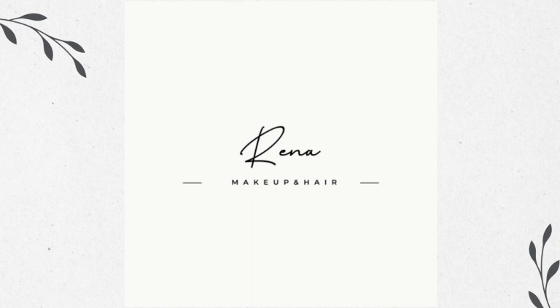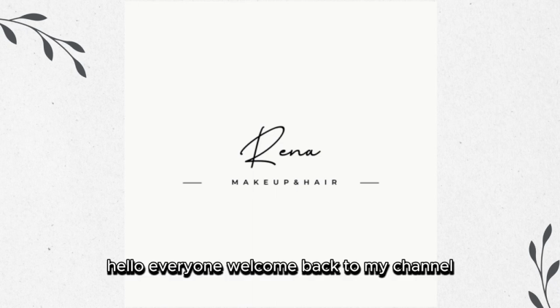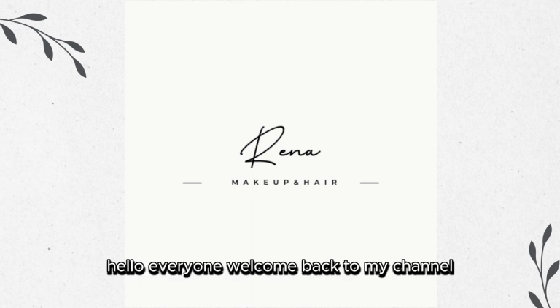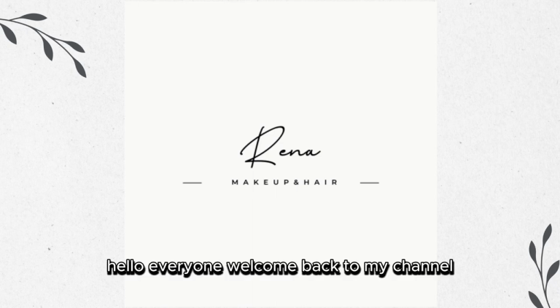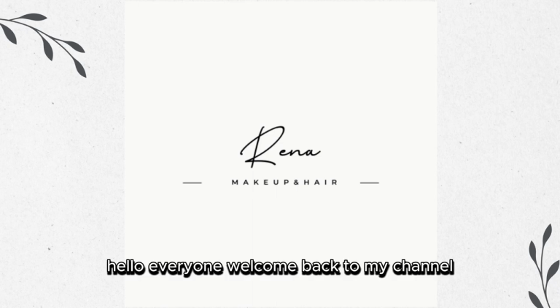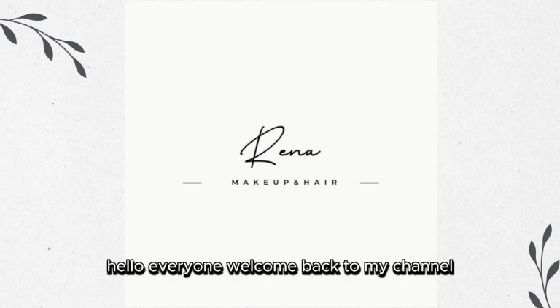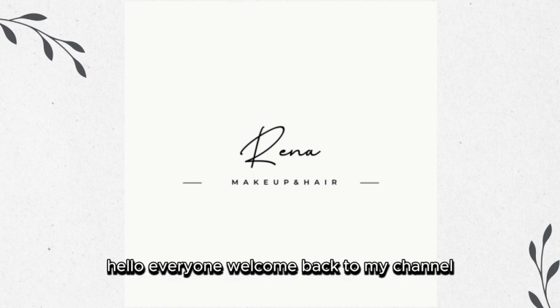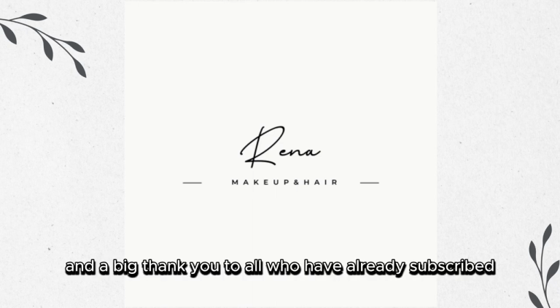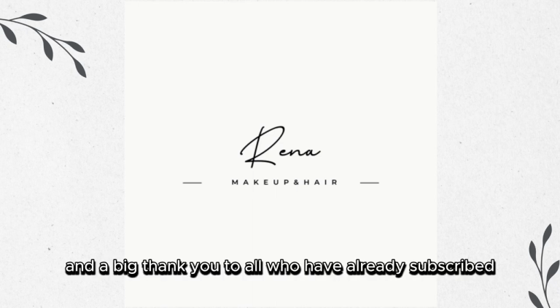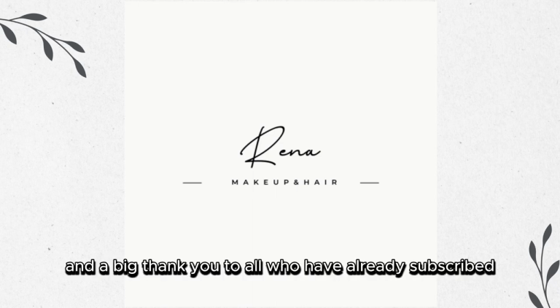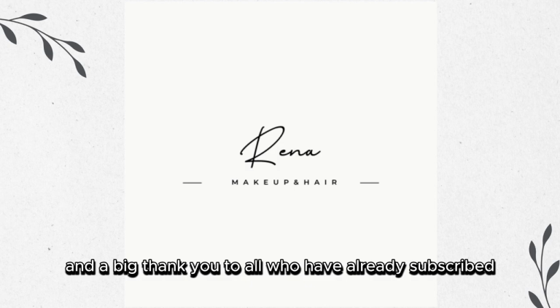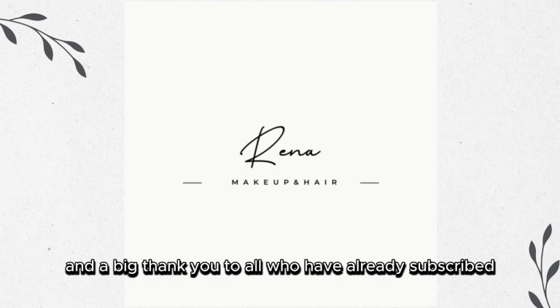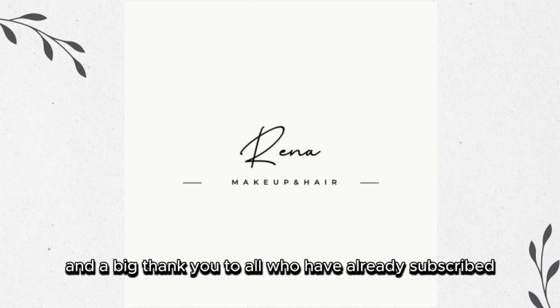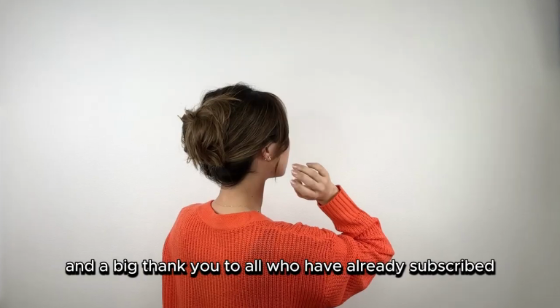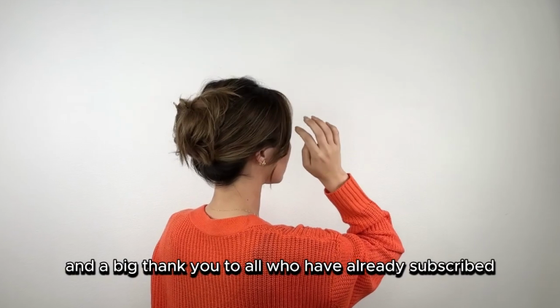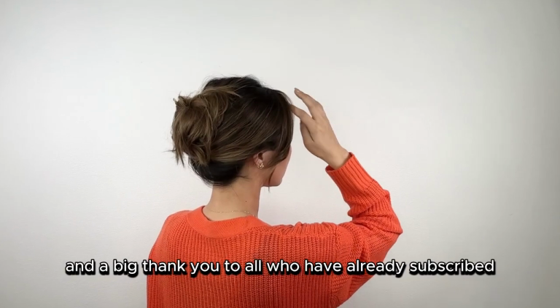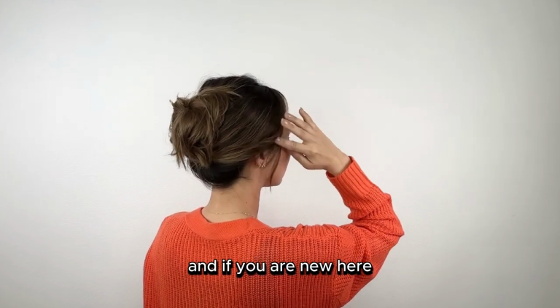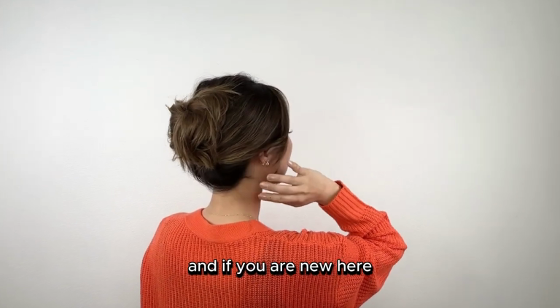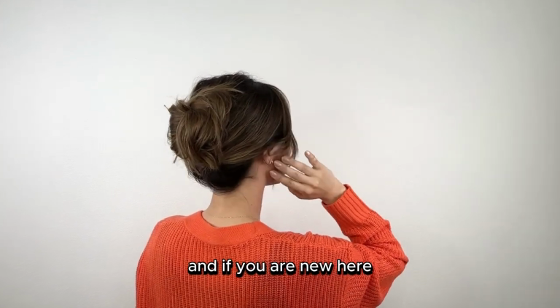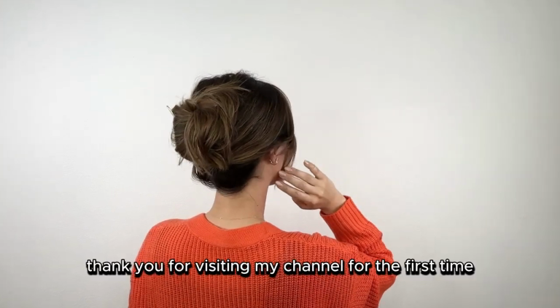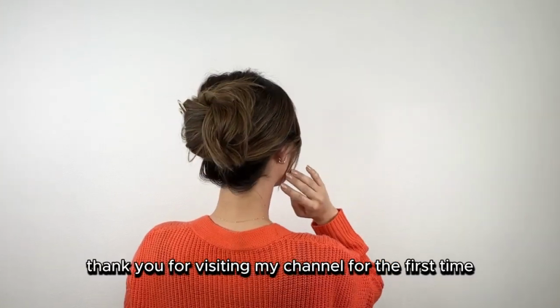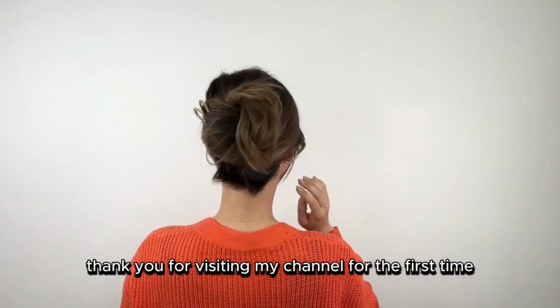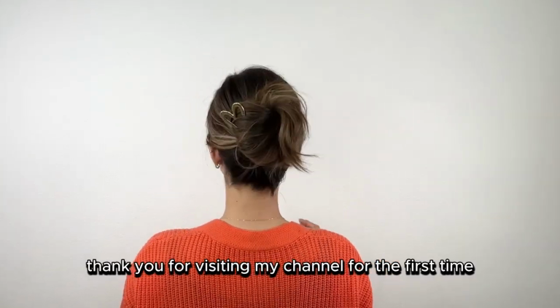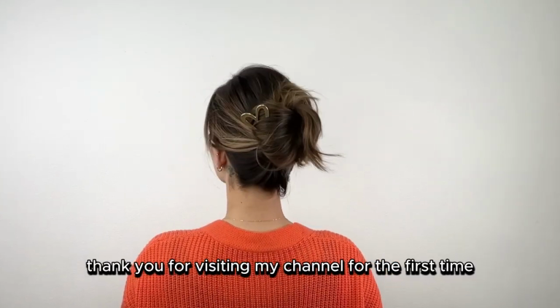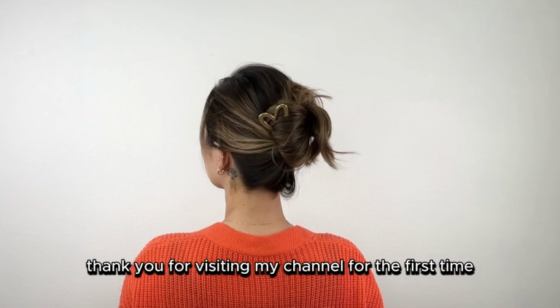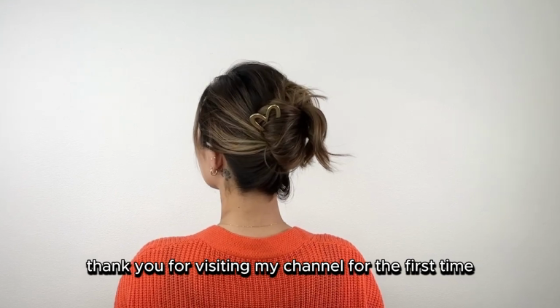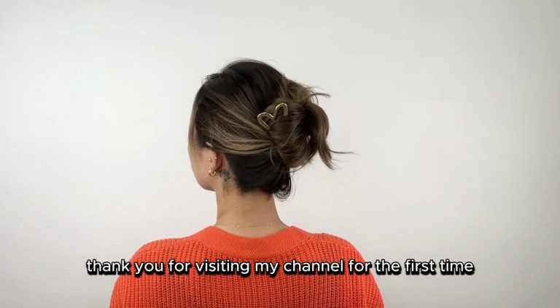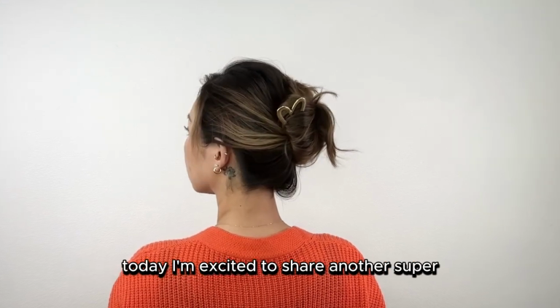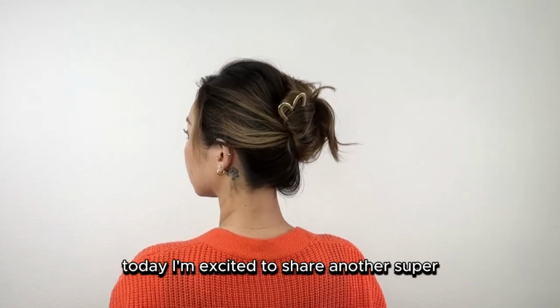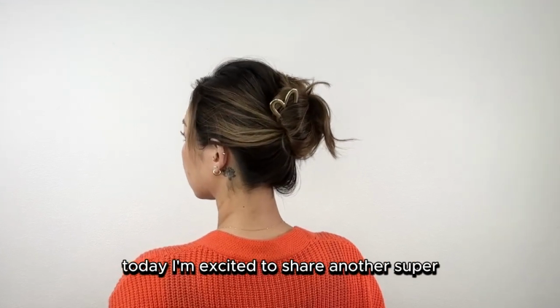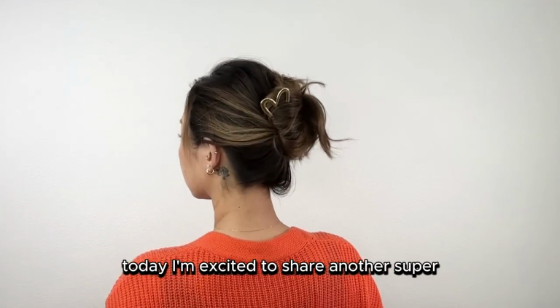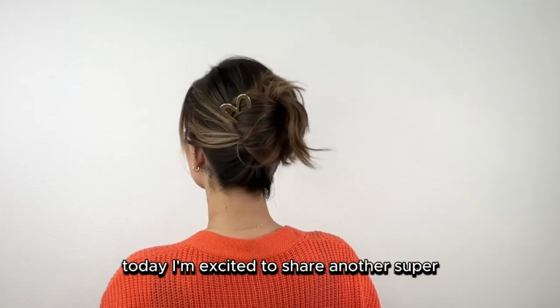Hello everyone, welcome back to my channel! A big thank you to all who have already subscribed, and if you are new here, thank you for visiting my channel for the first time.